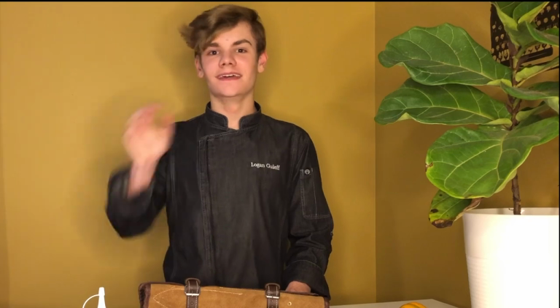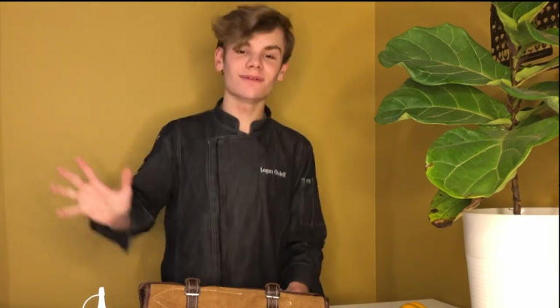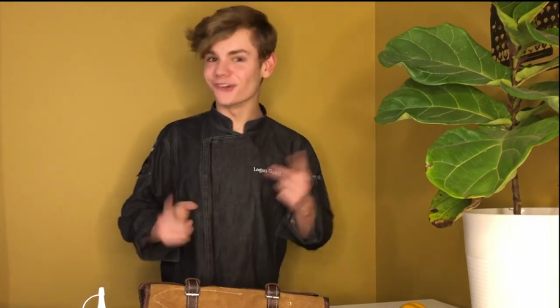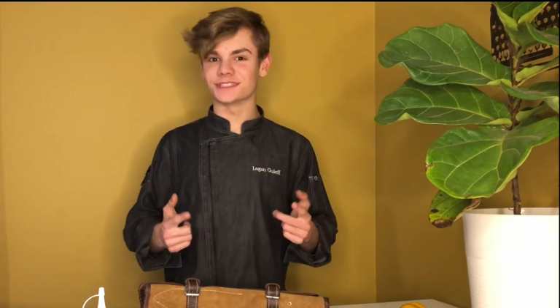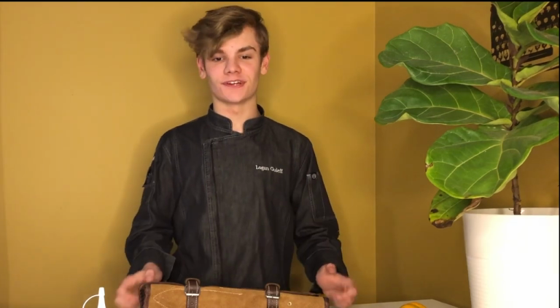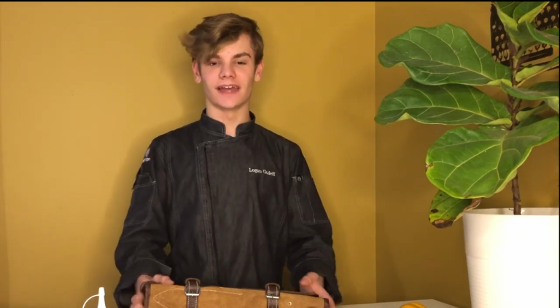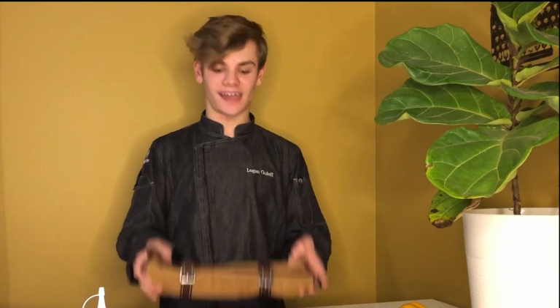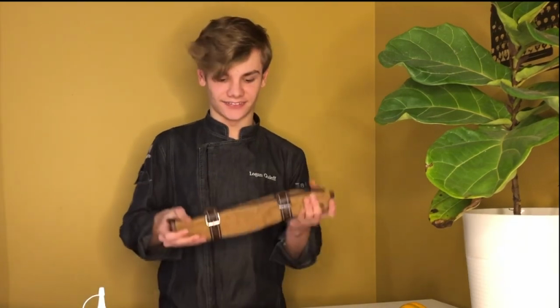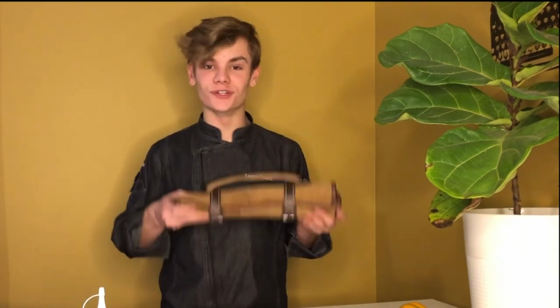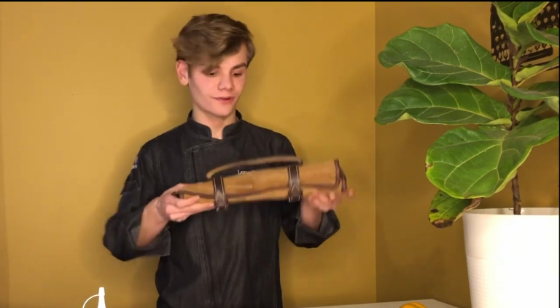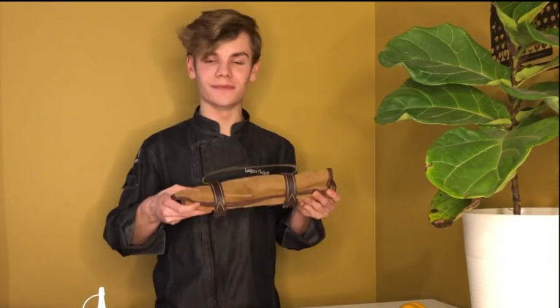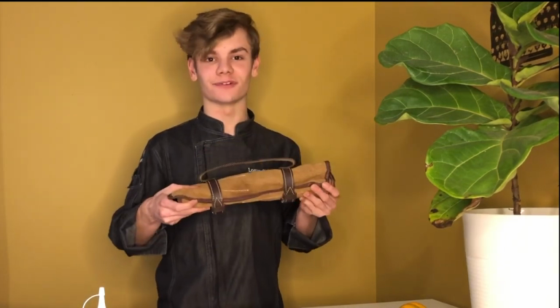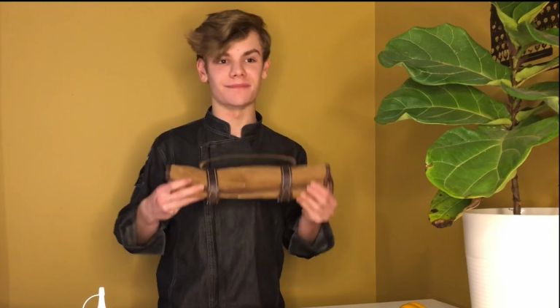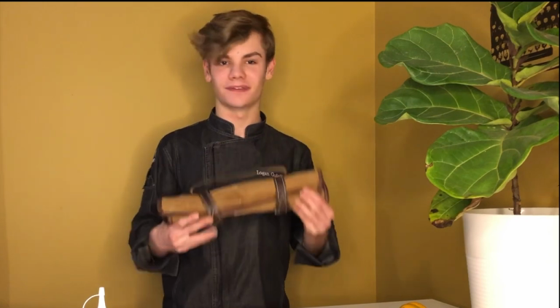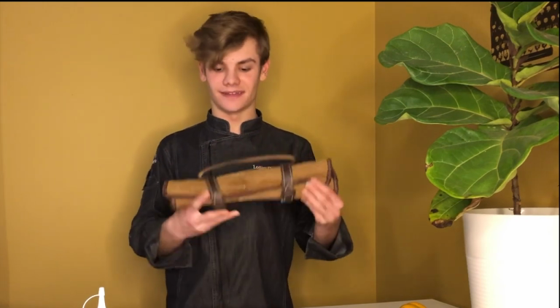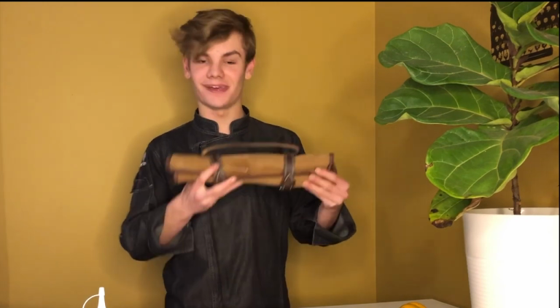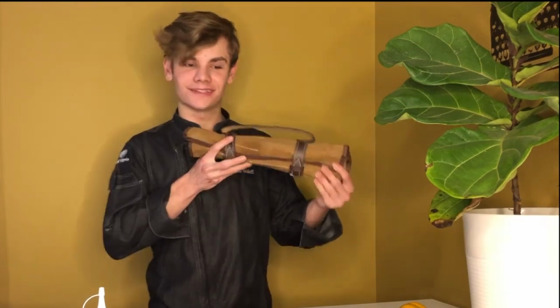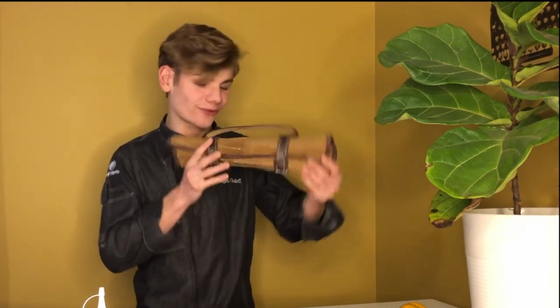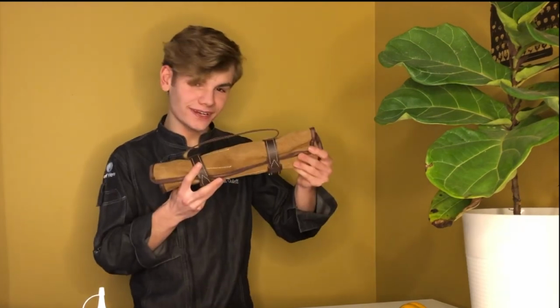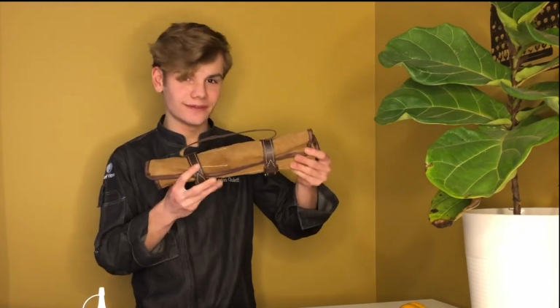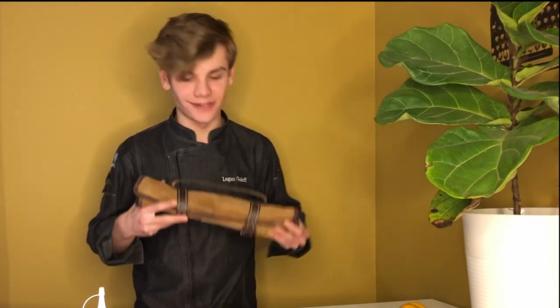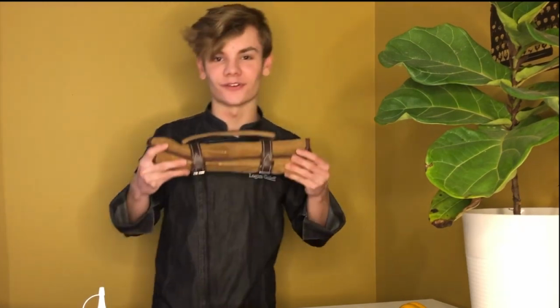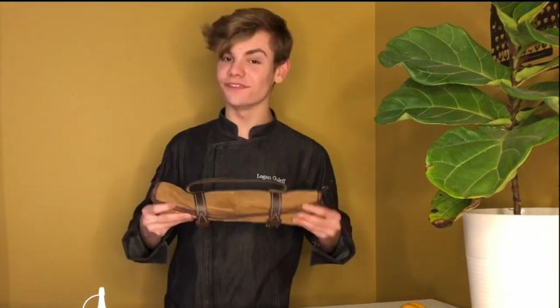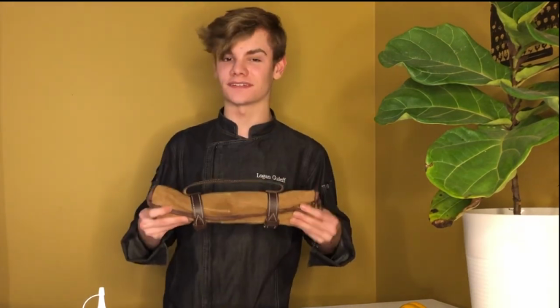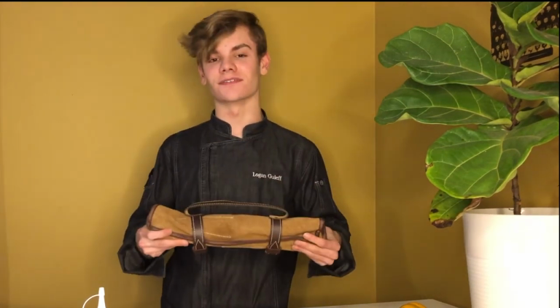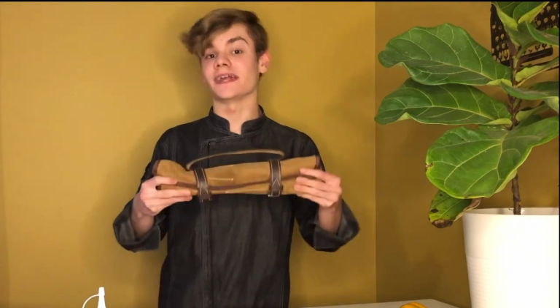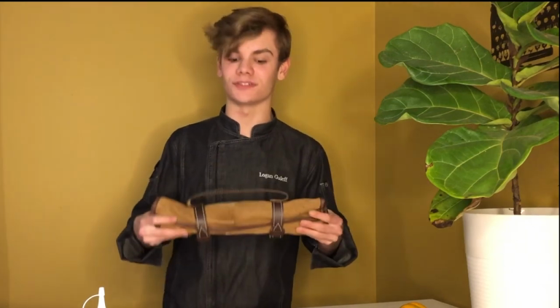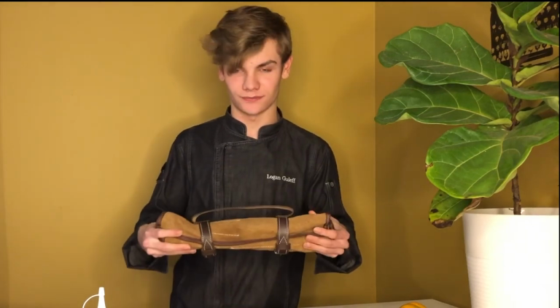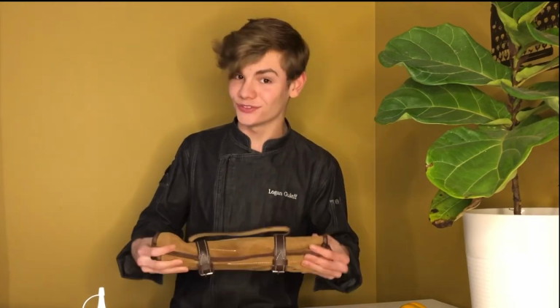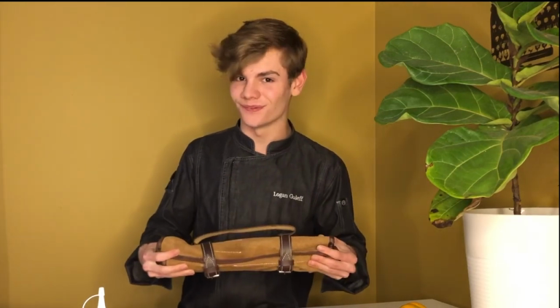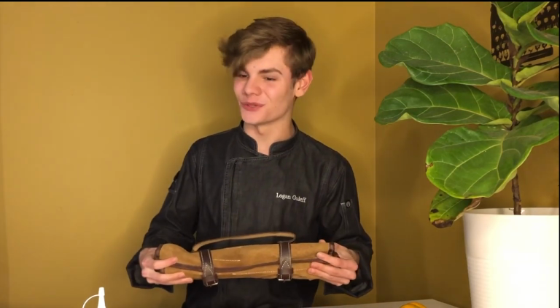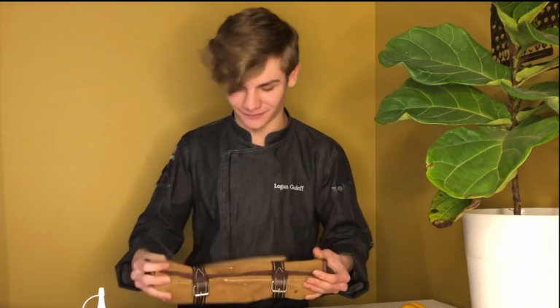Hey everybody, Little Engineering Chef here, and today I got this really cool little mini knife roll in the mail. Now it might look kind of ordinary, but inside are some really fantastic knives that I can't wait to show you. Let's open it up.